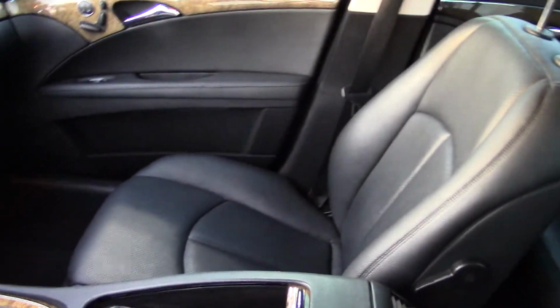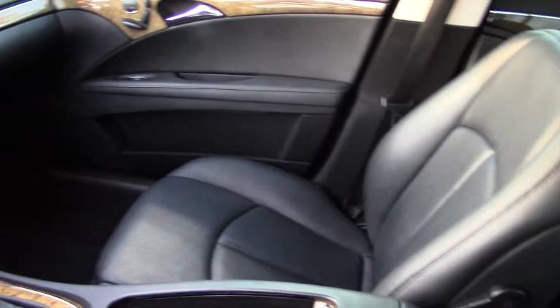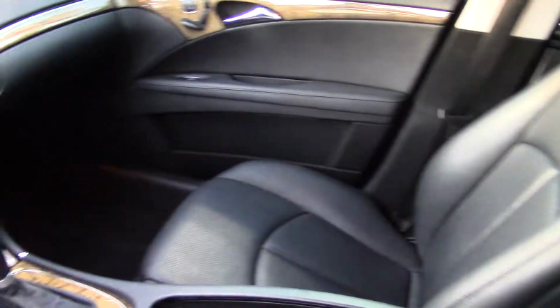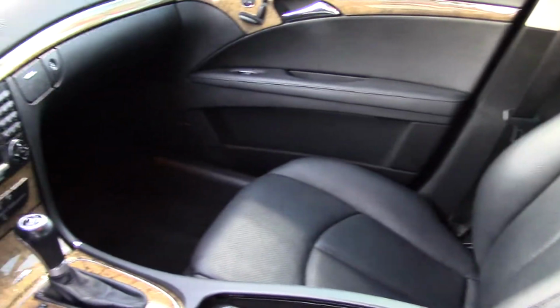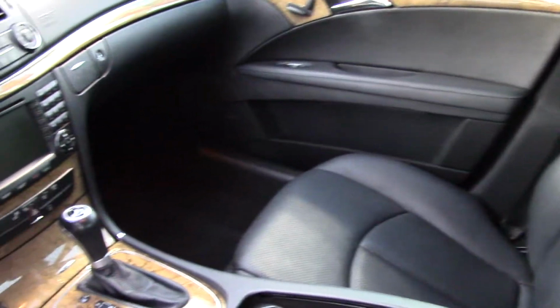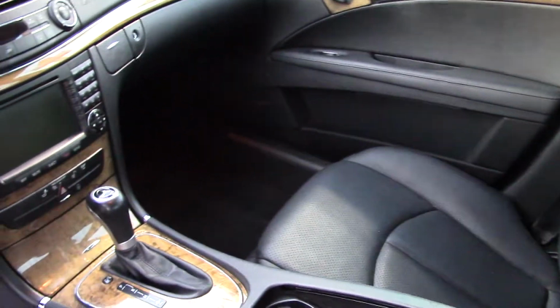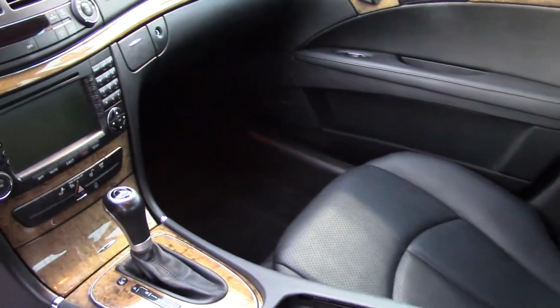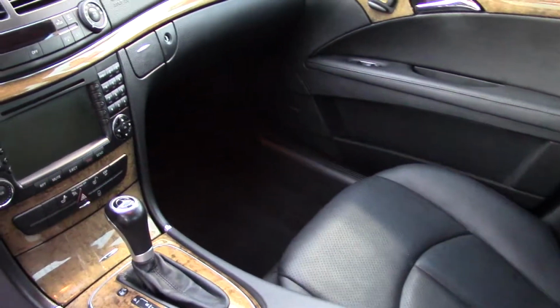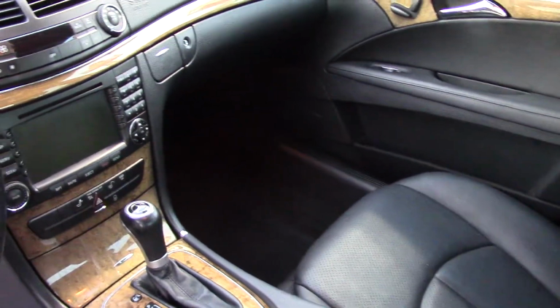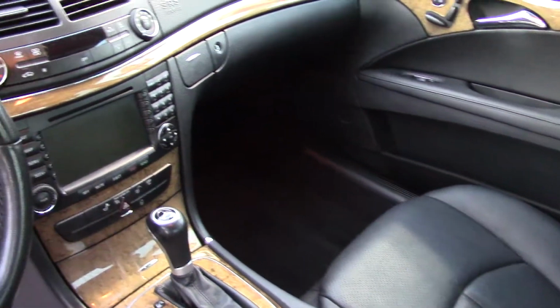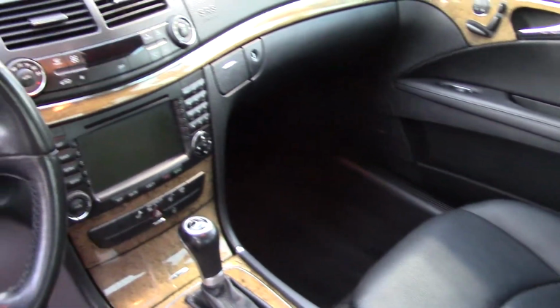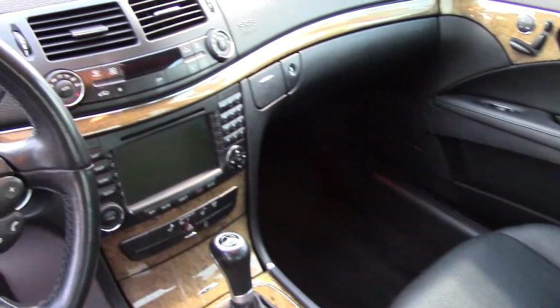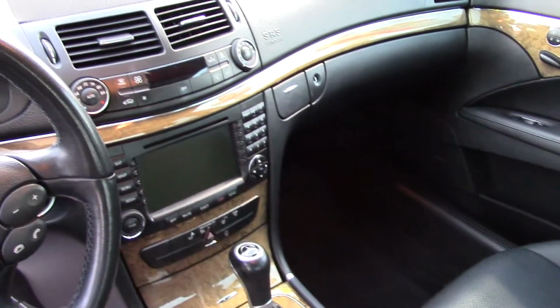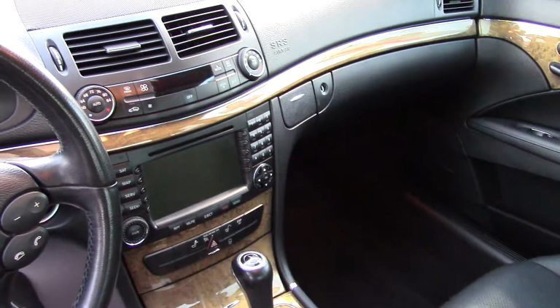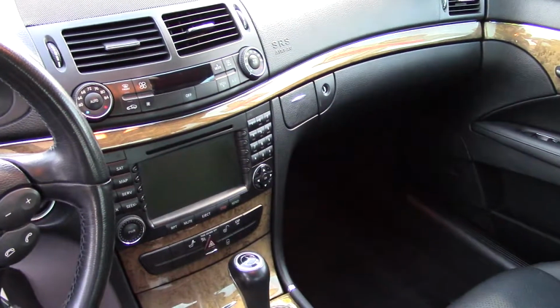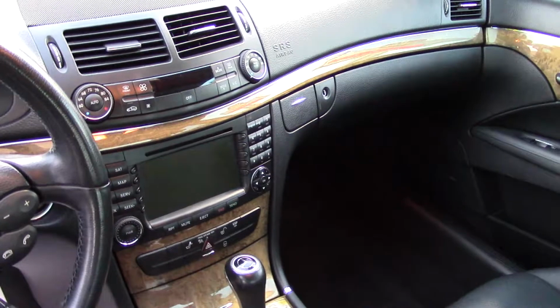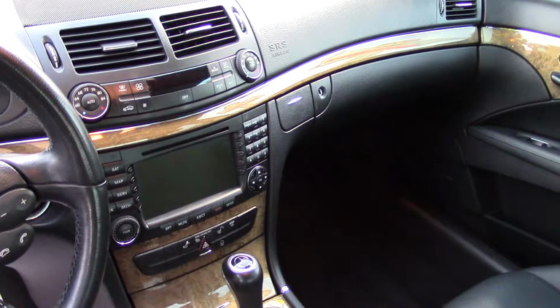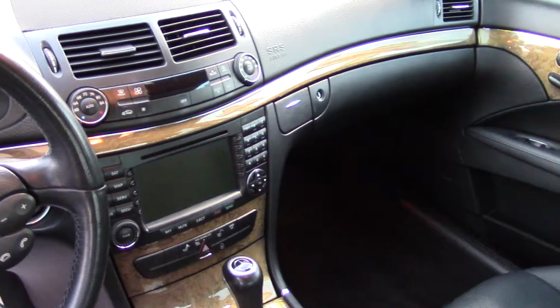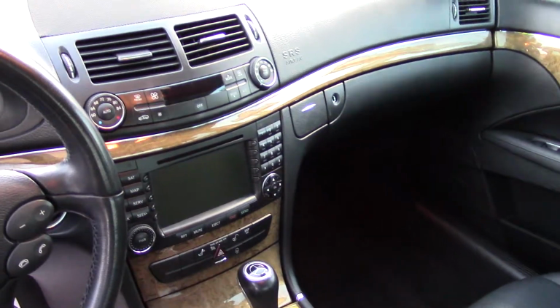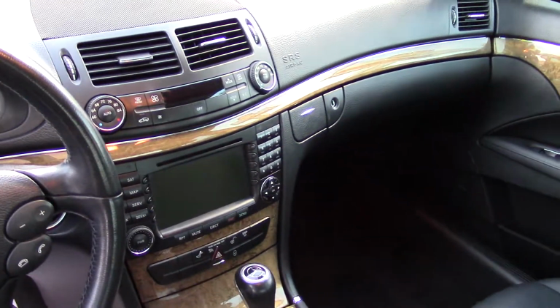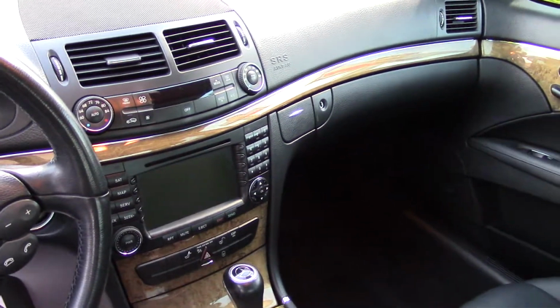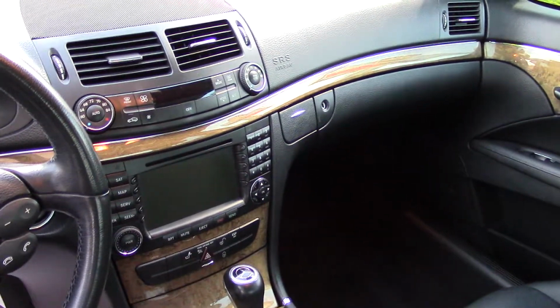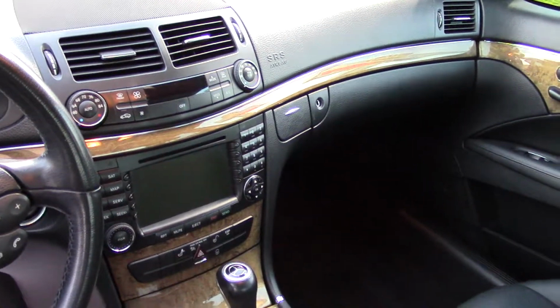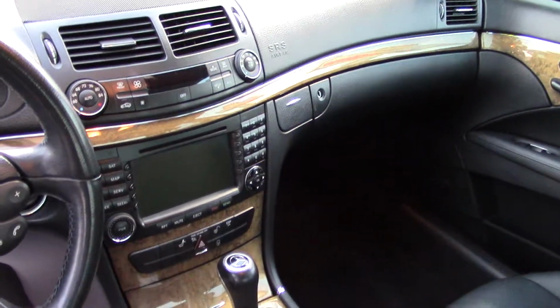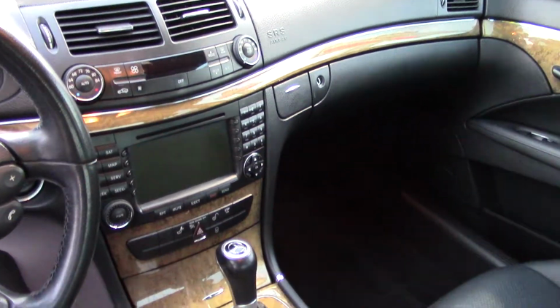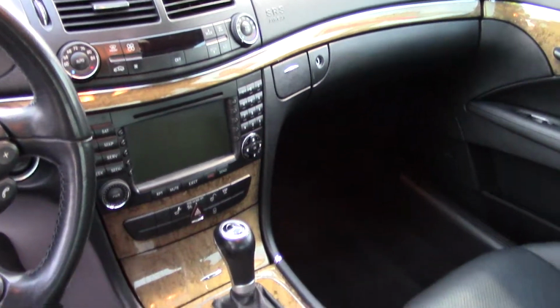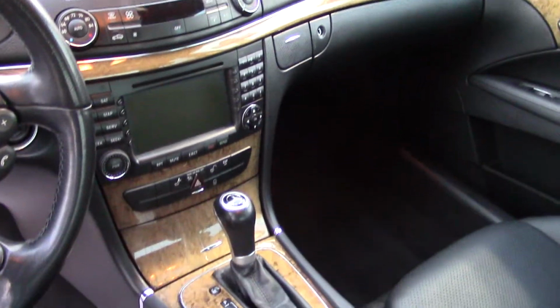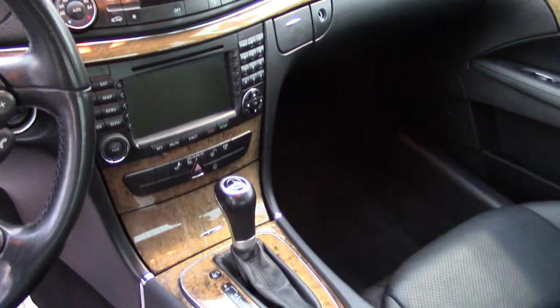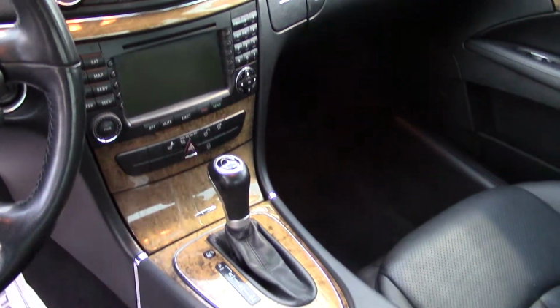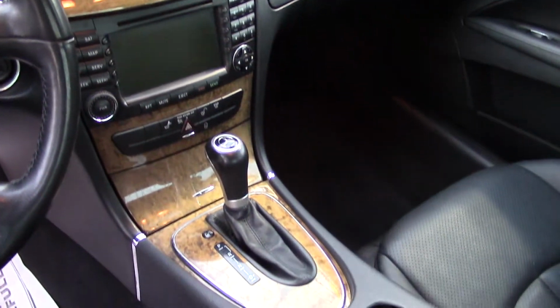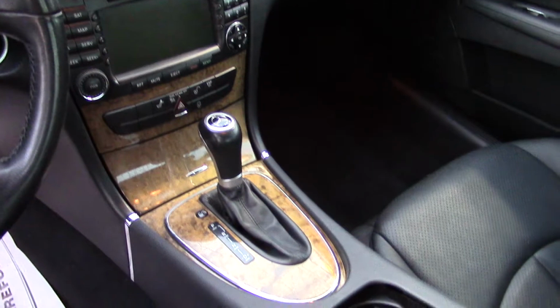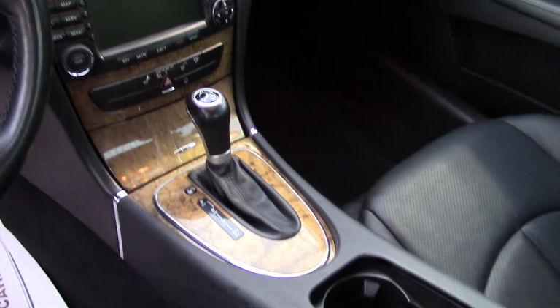You have lots of technological features as well. Premium brand Harman Kardon speakers, which are awesome — it has surround sound with a 6-disc CD player with MP3 playback.